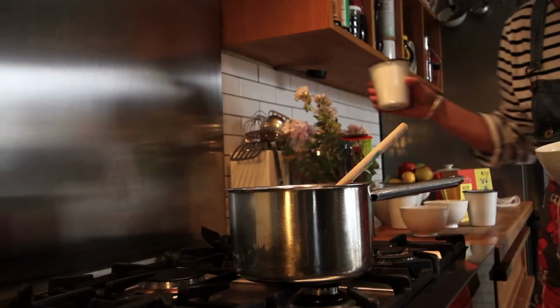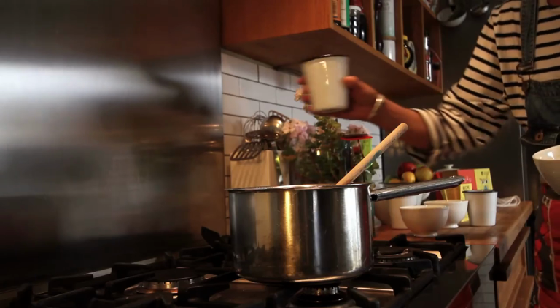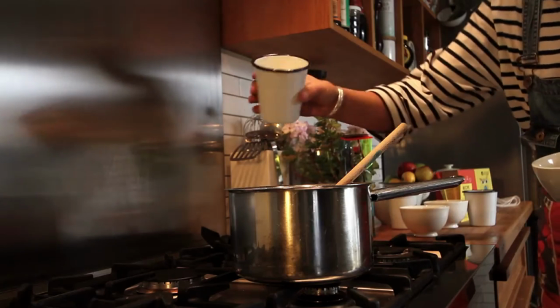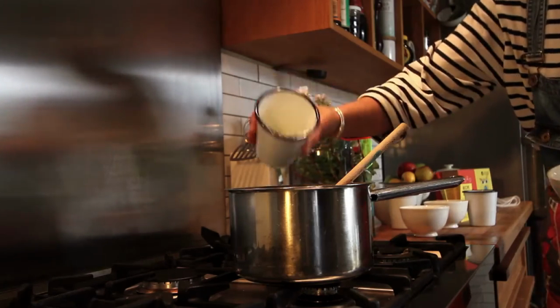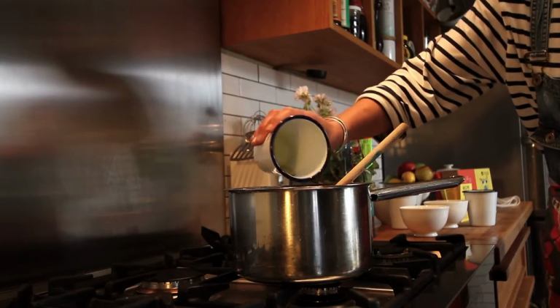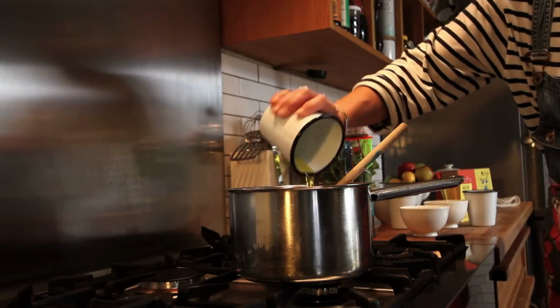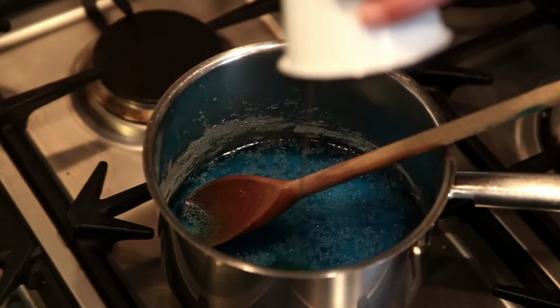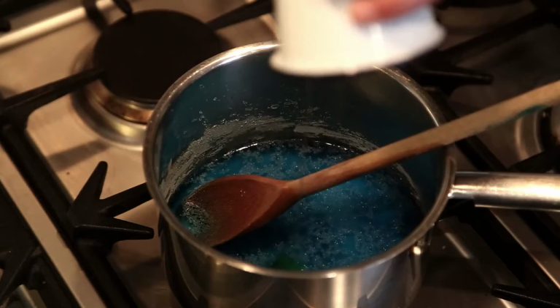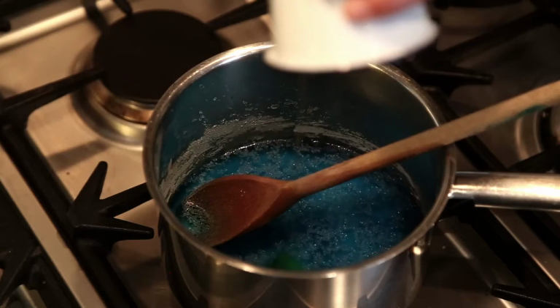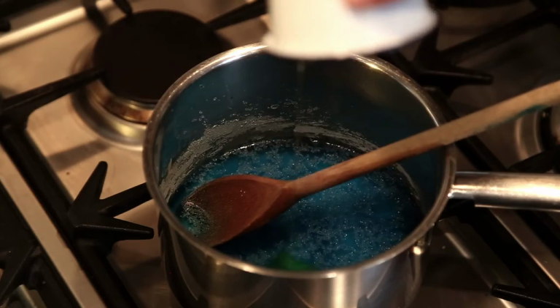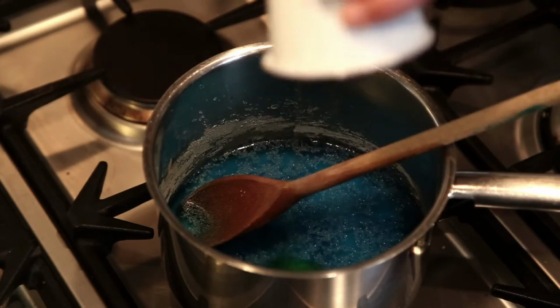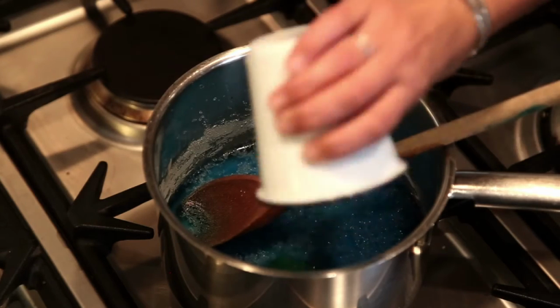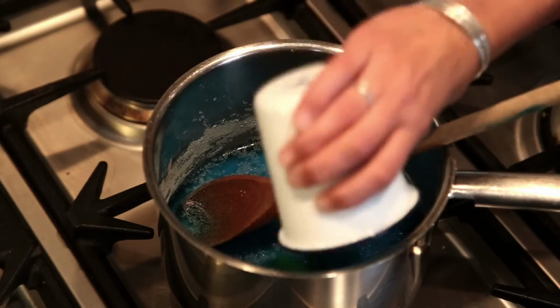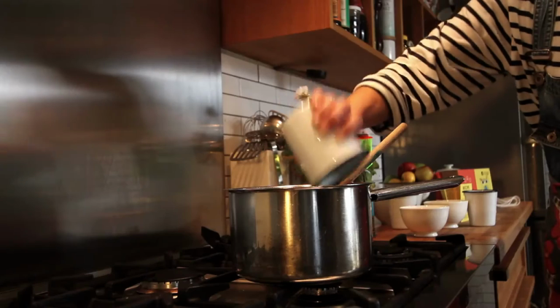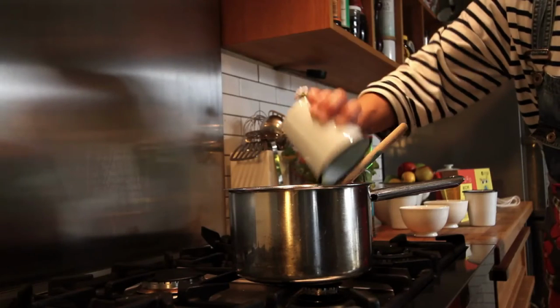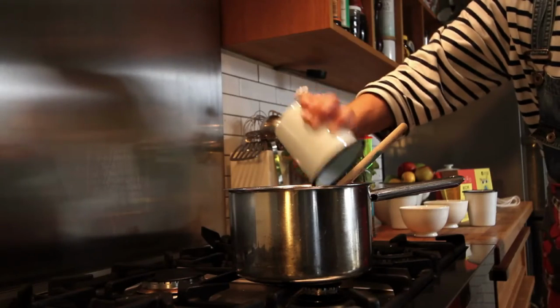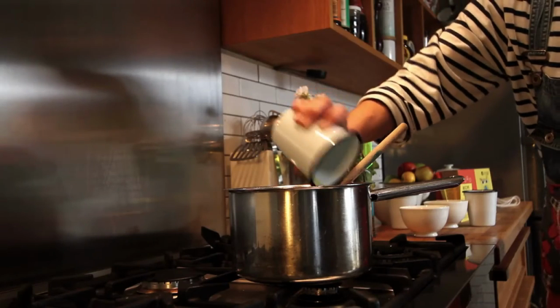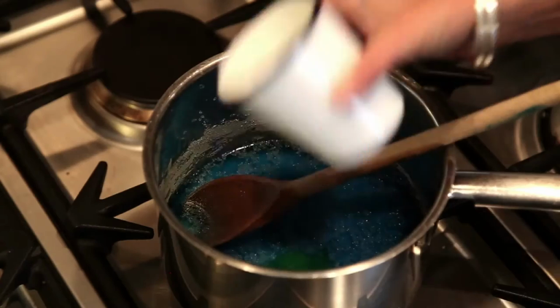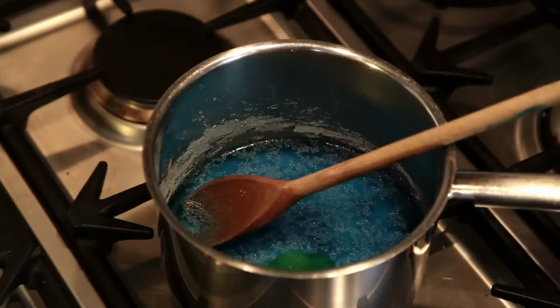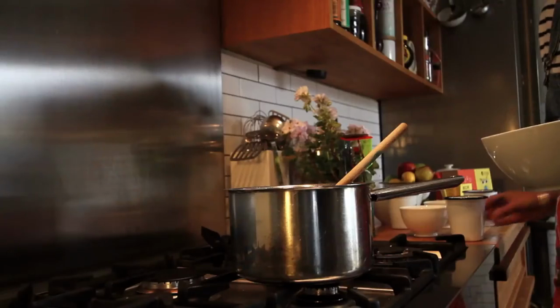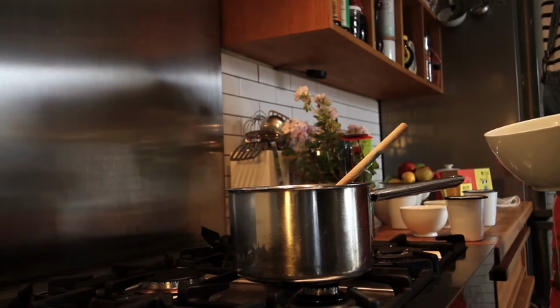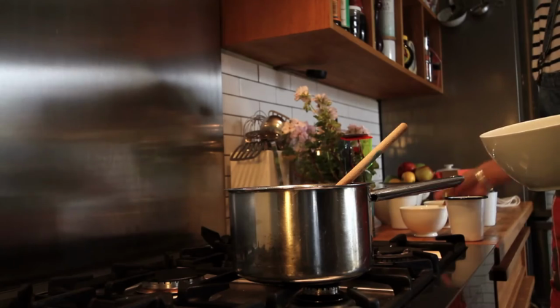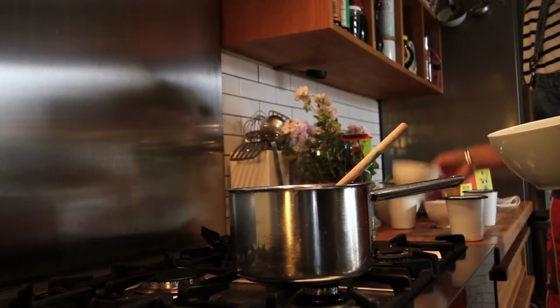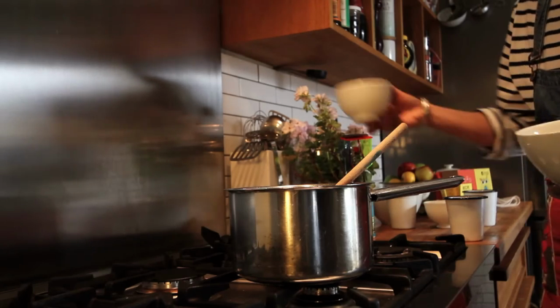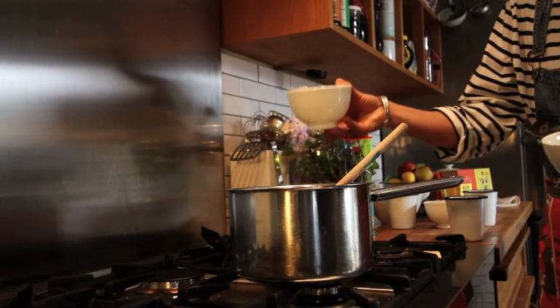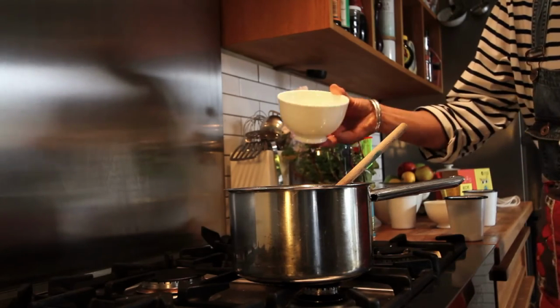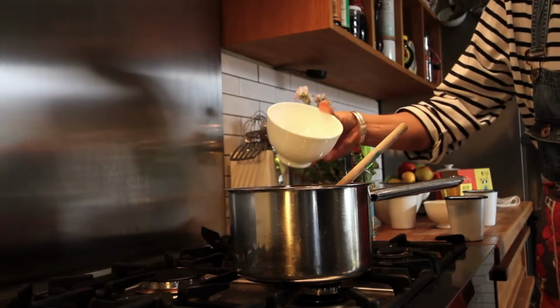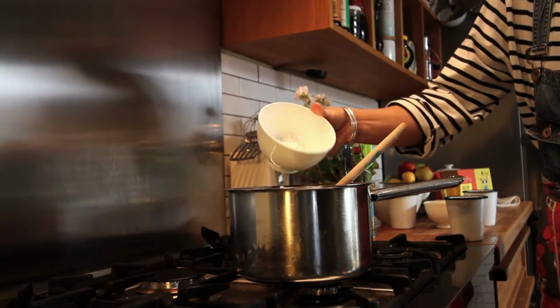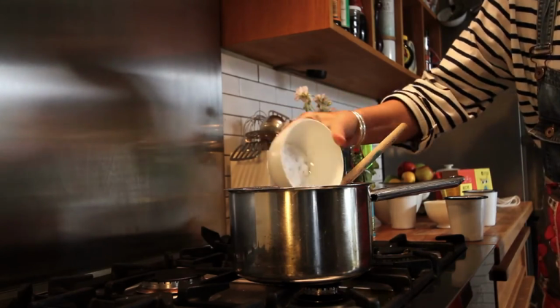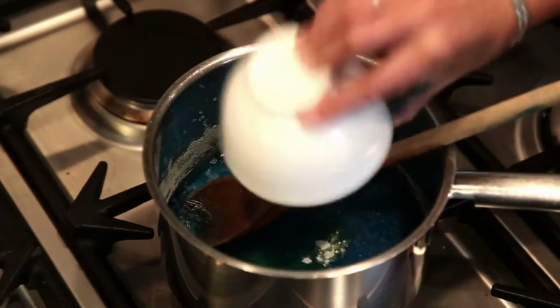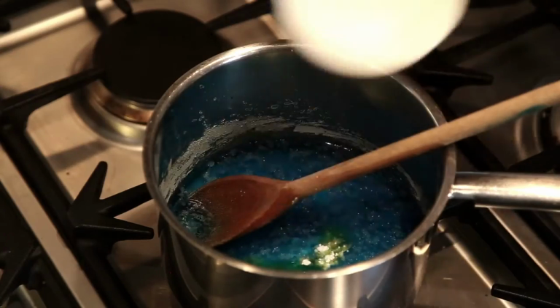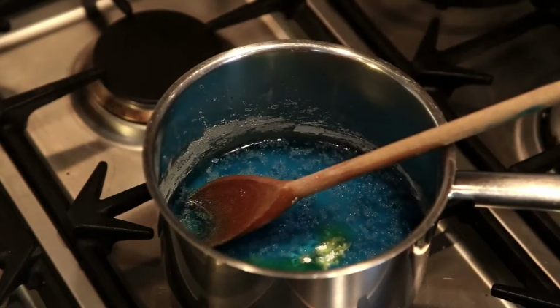Step two: sift the remaining ingredients and add them to the pan. Stir the mixture continuously over a medium heat until balls of dough form.